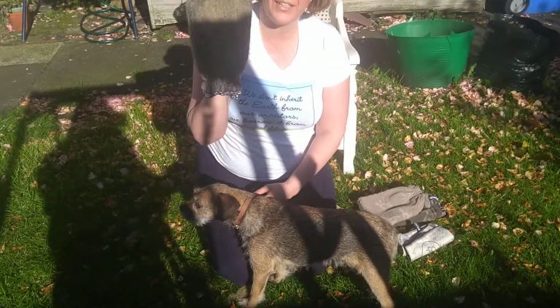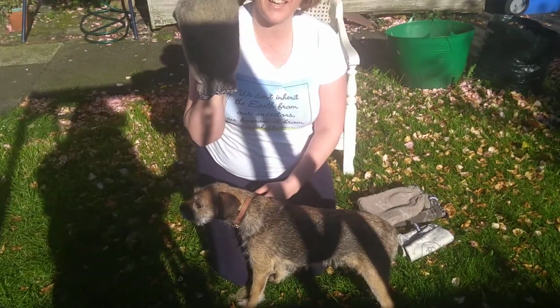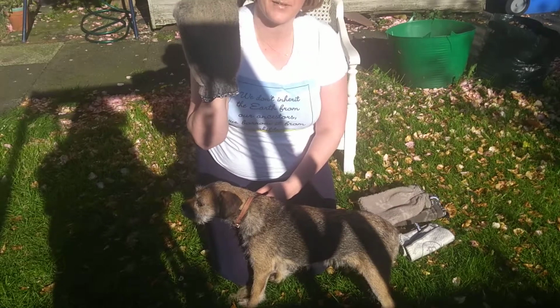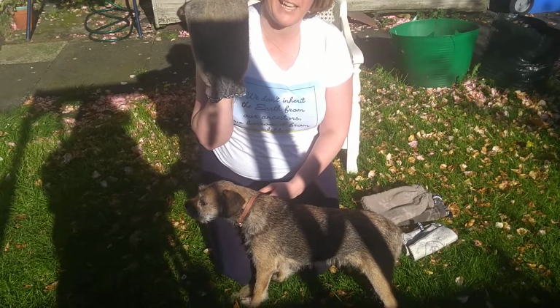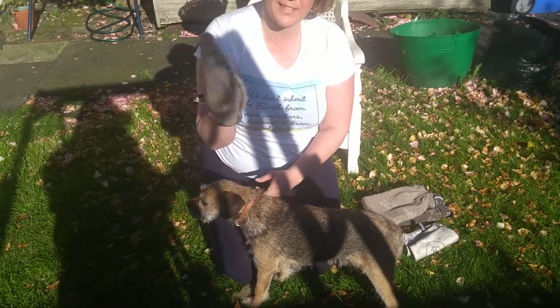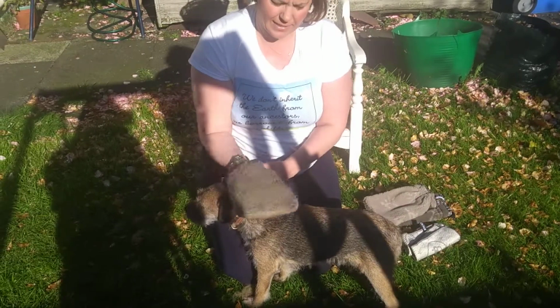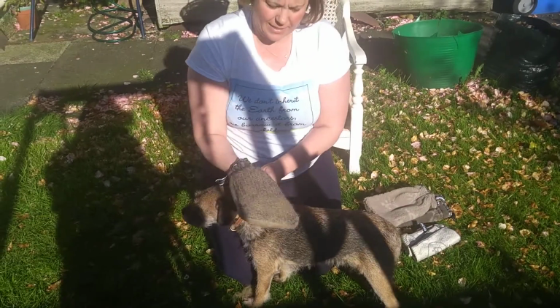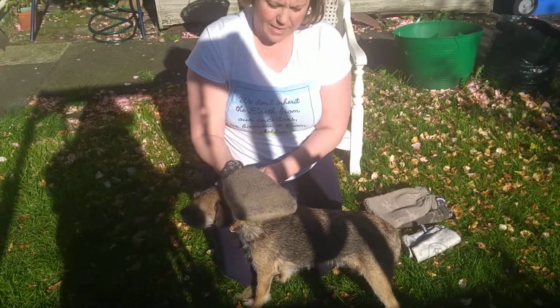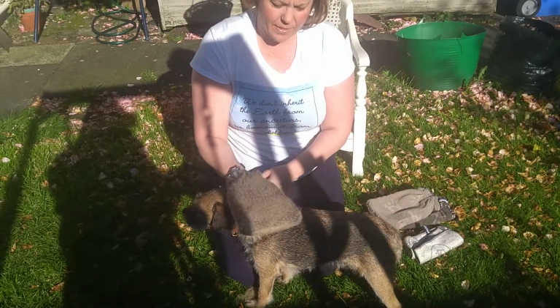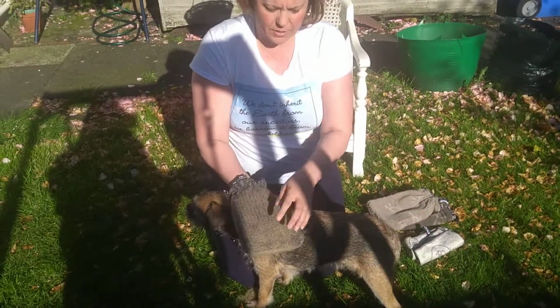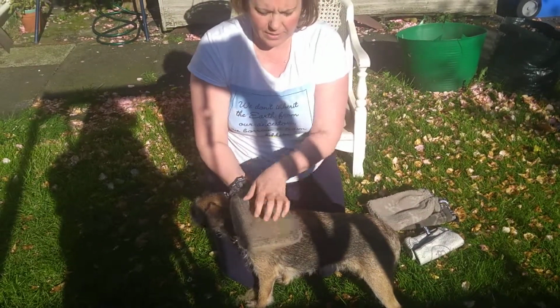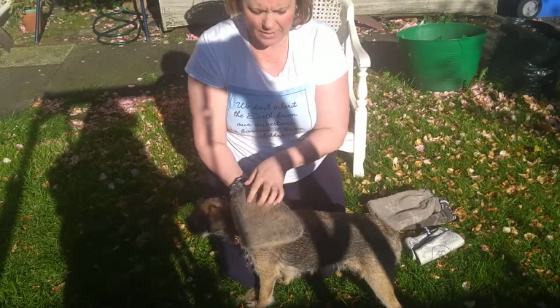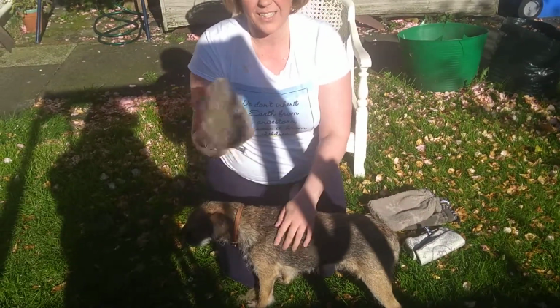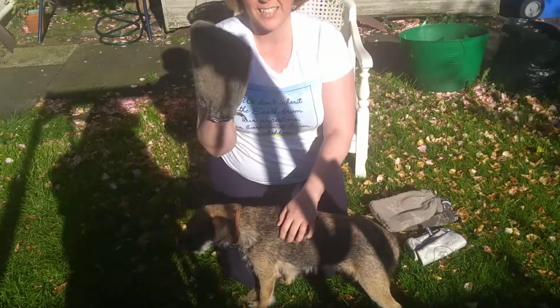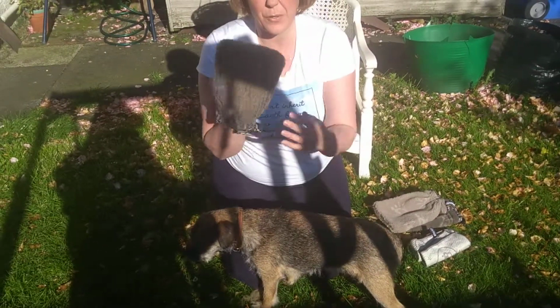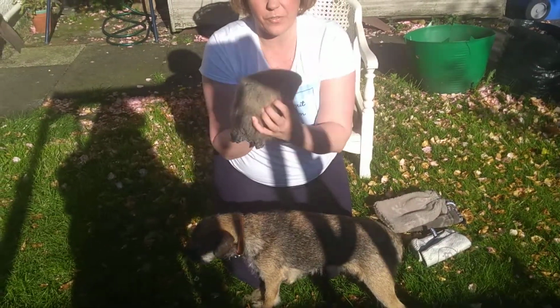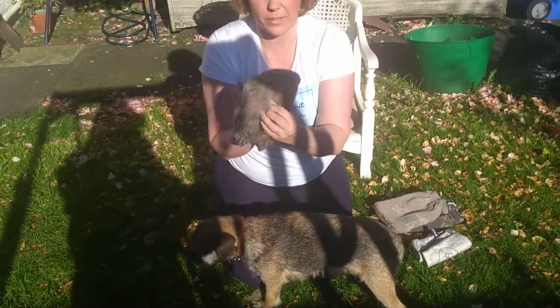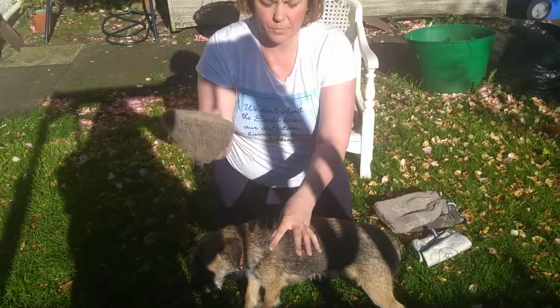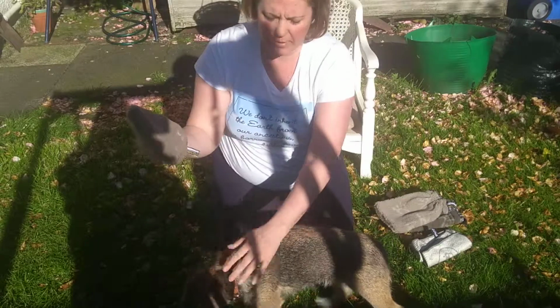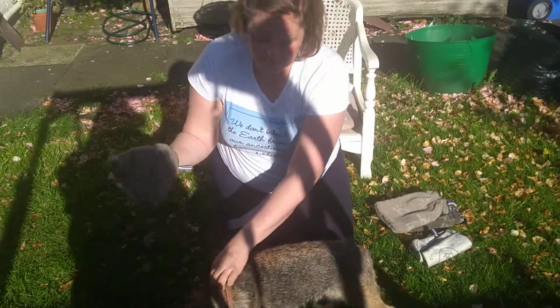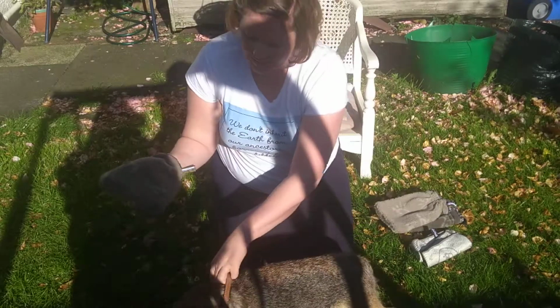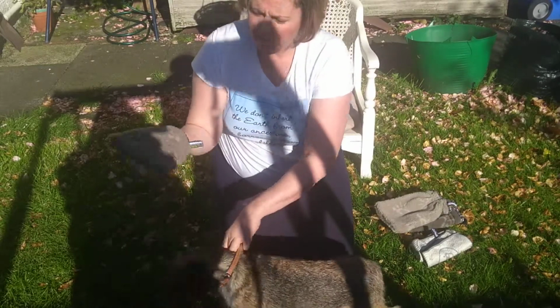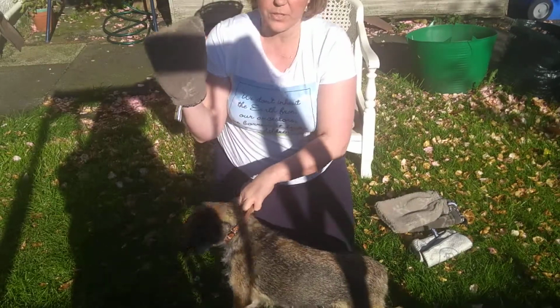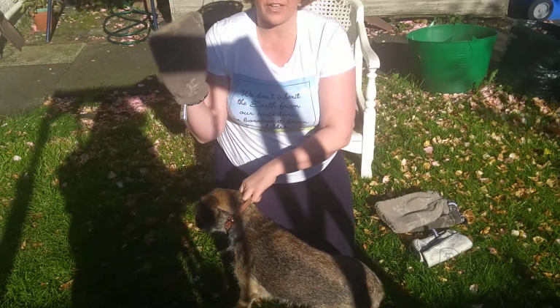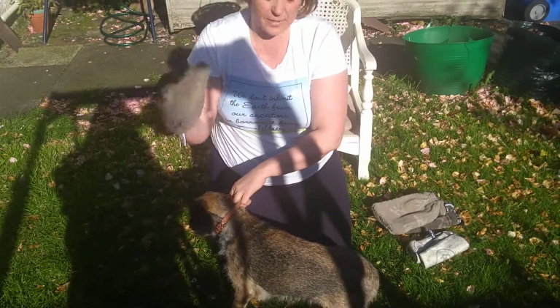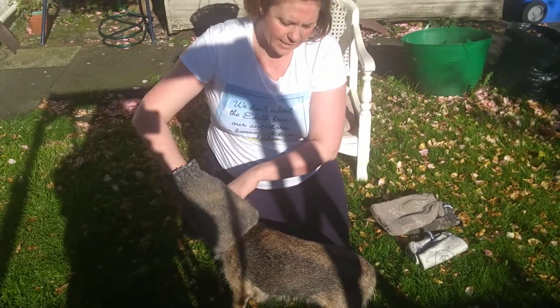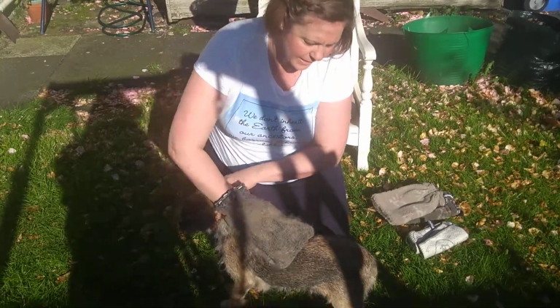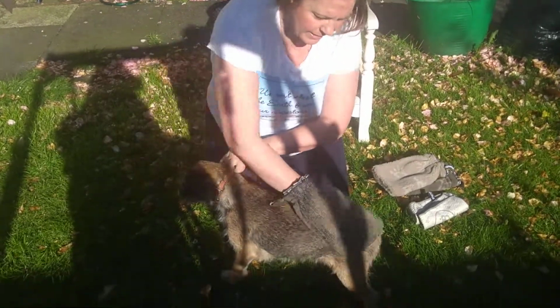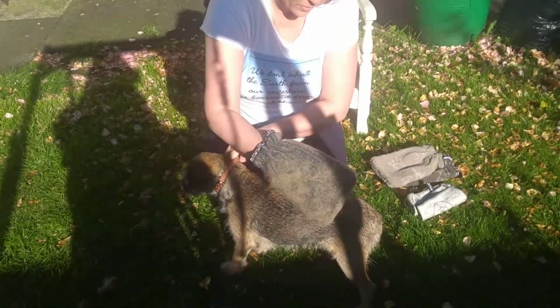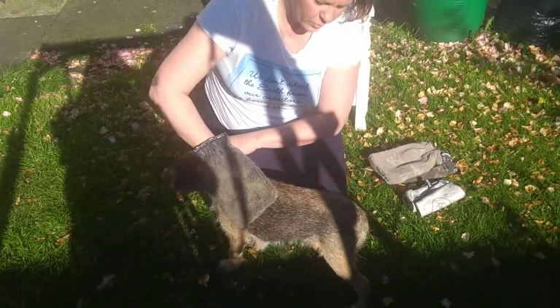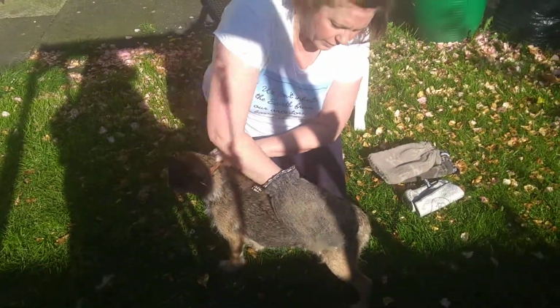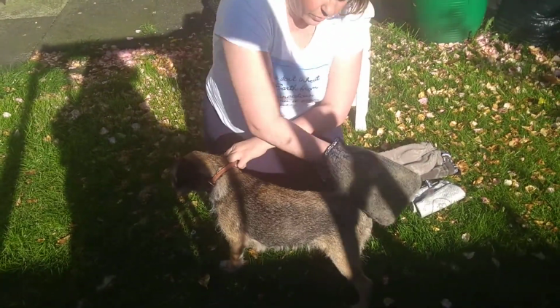So that's how quick that is. And then you just take it off — it comes off really easily. I'm just going to use the other side just to go over her coat.